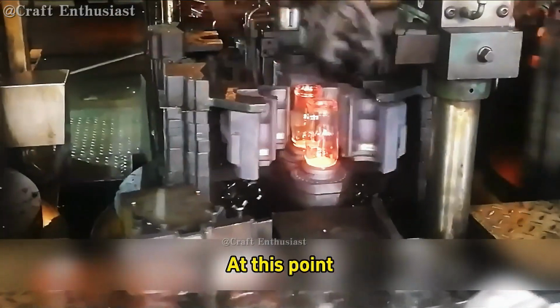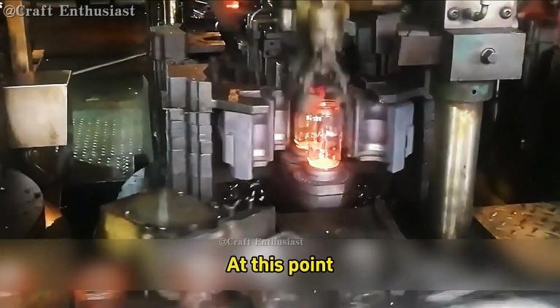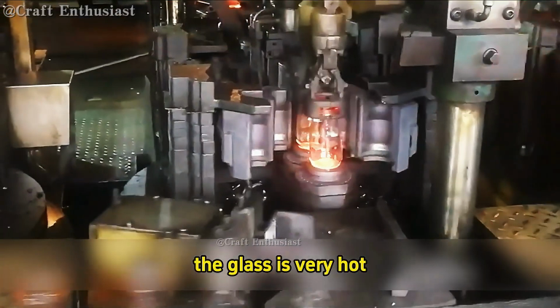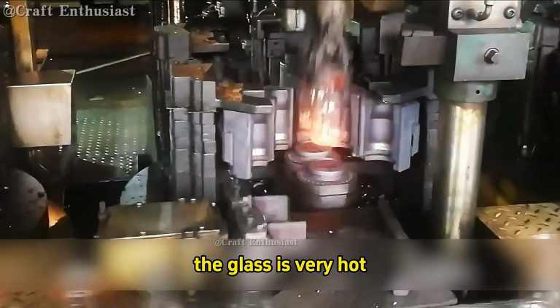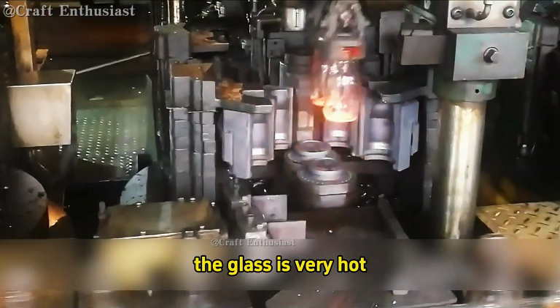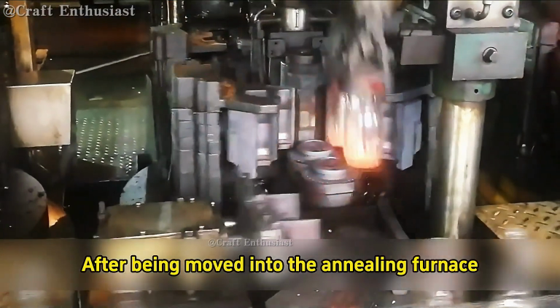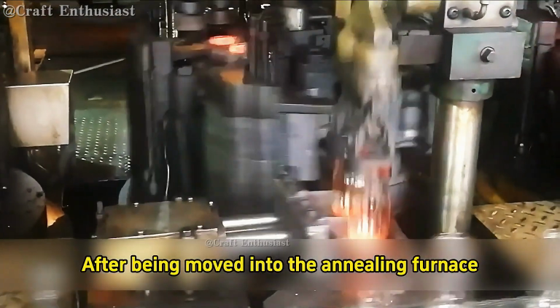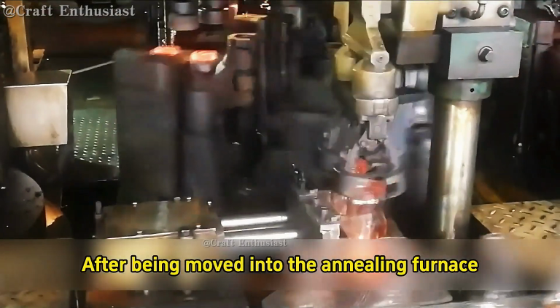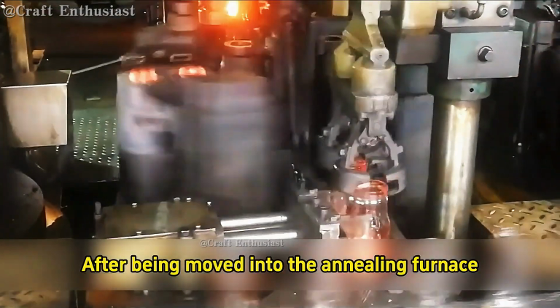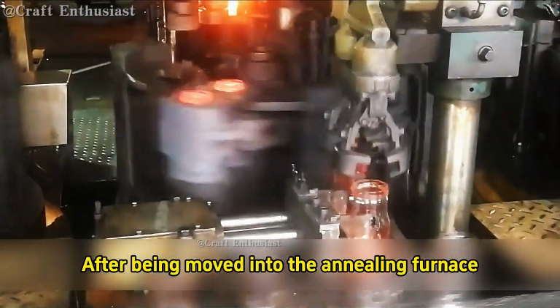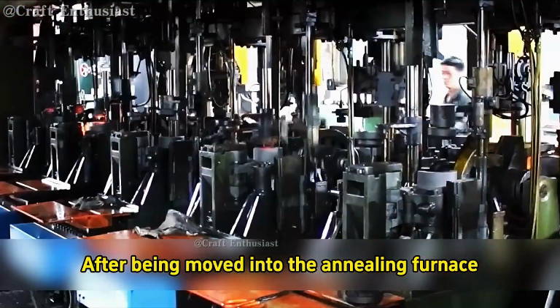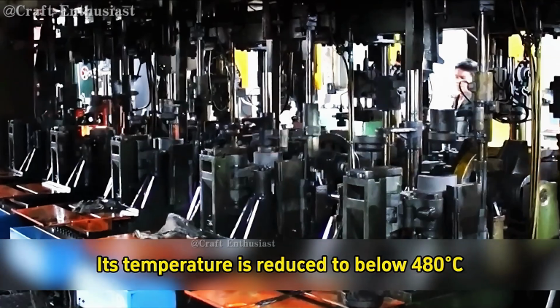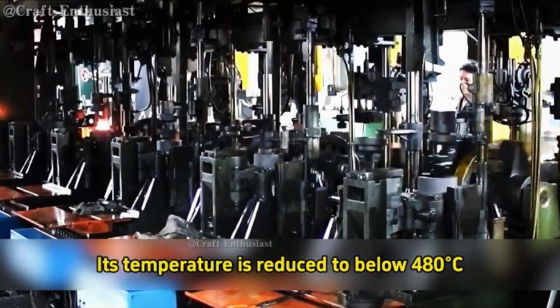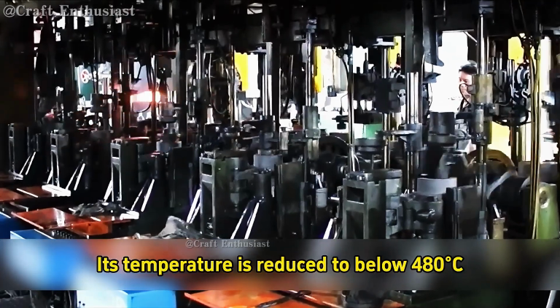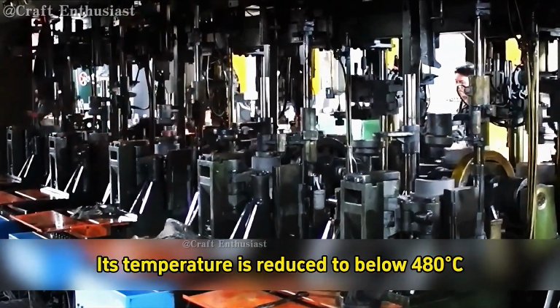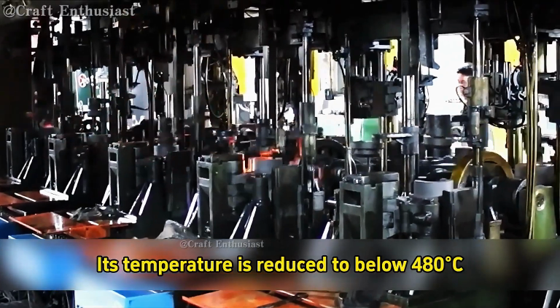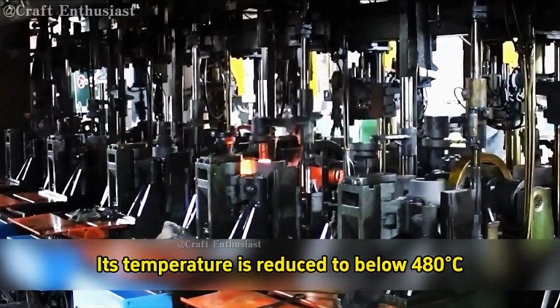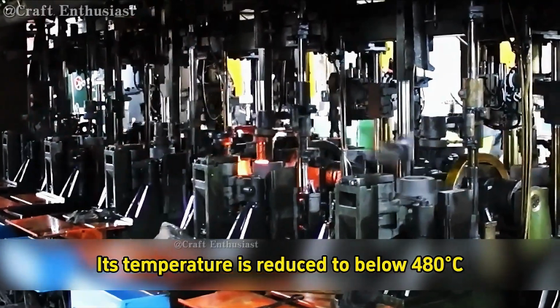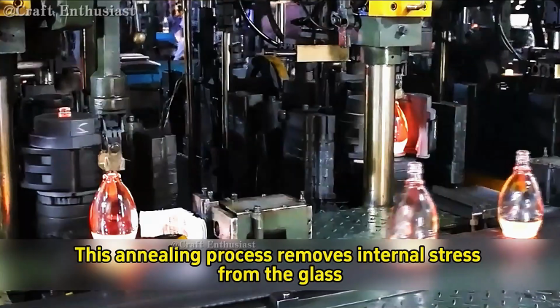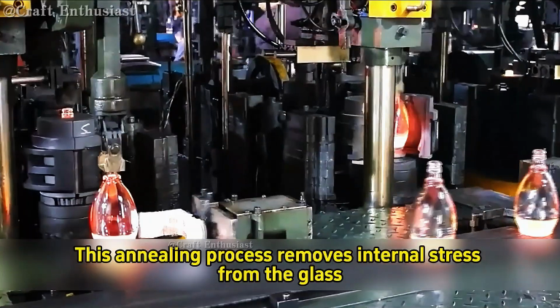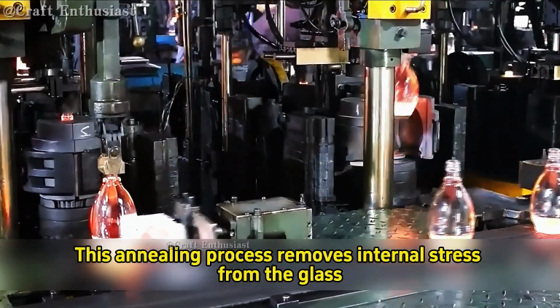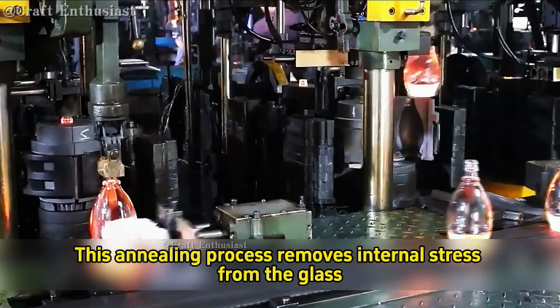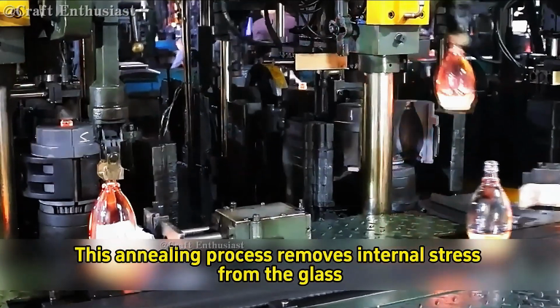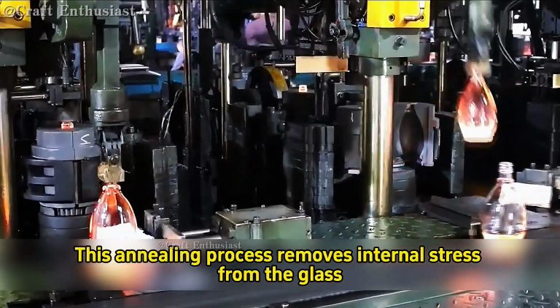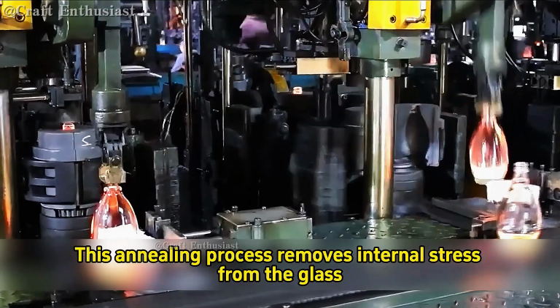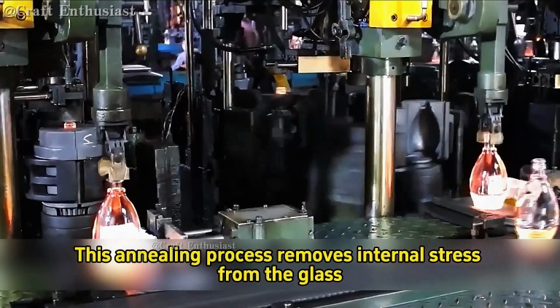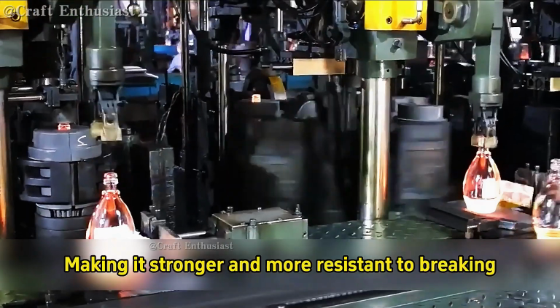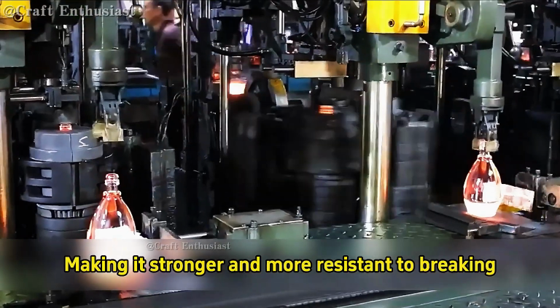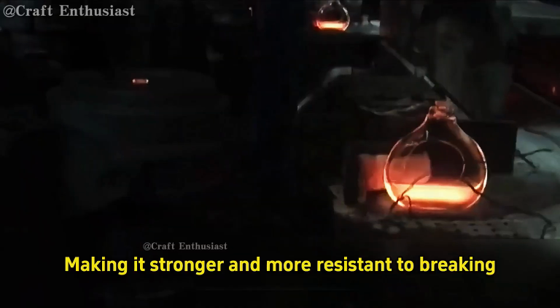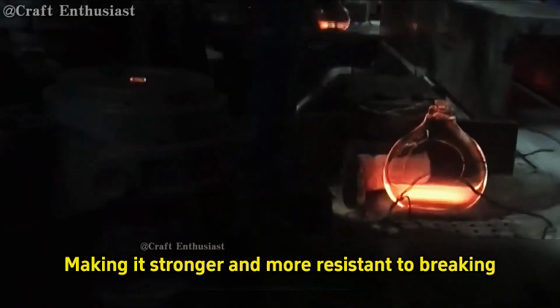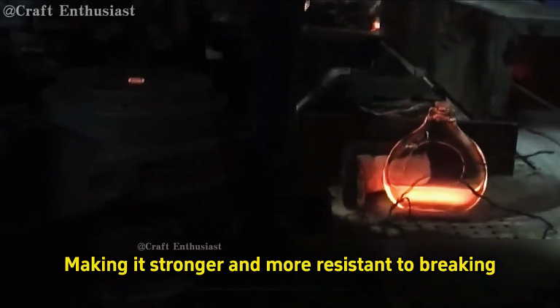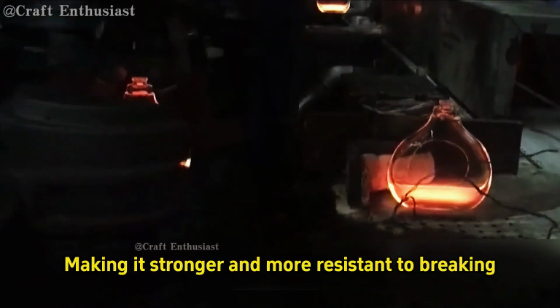This is what we commonly refer to as the annealing process. At this point, the glass is very hot. After being moved into the annealing furnace, its temperature is reduced to below 480 degrees C. This annealing process removes internal stress from the glass, making it stronger and more resistant to breaking.